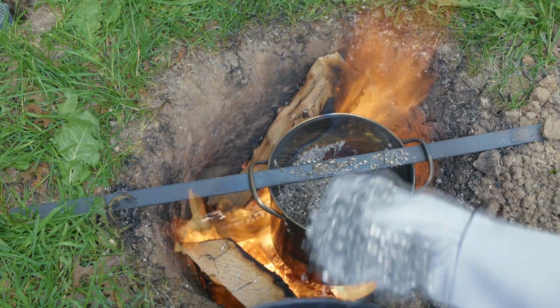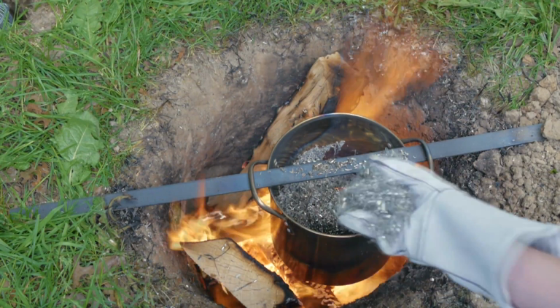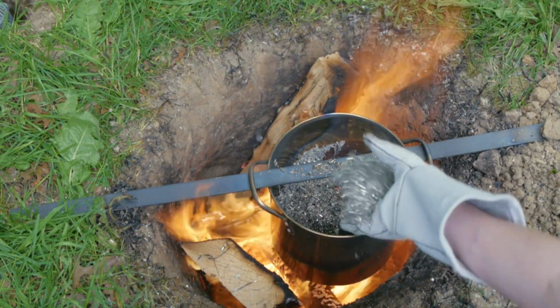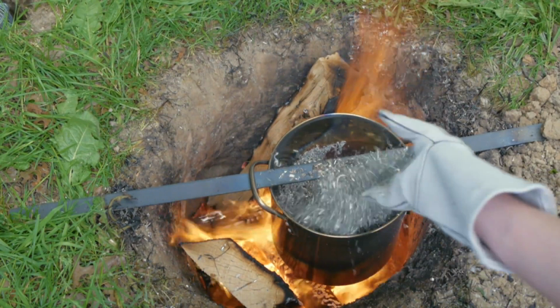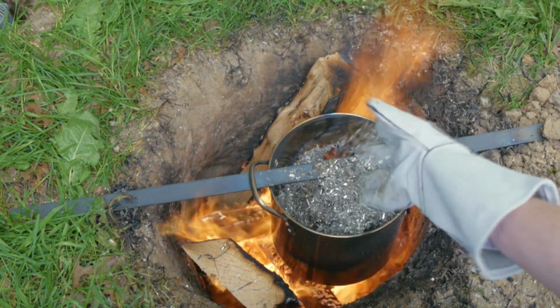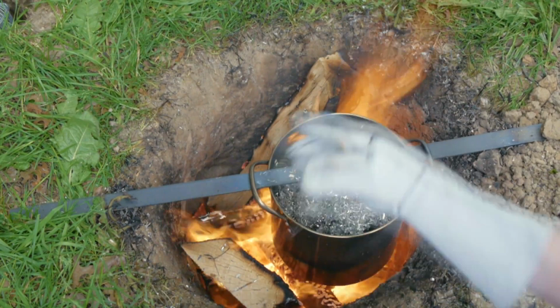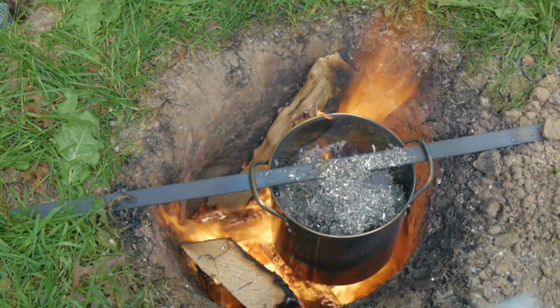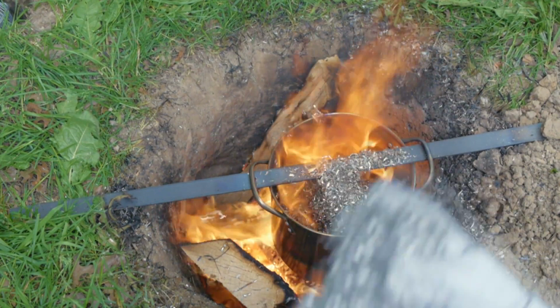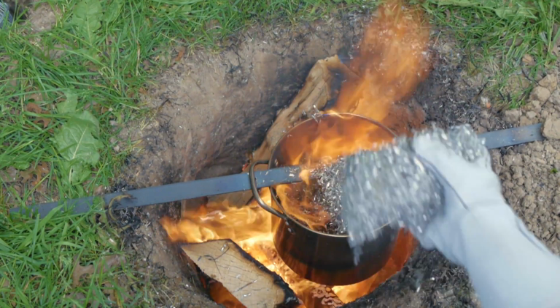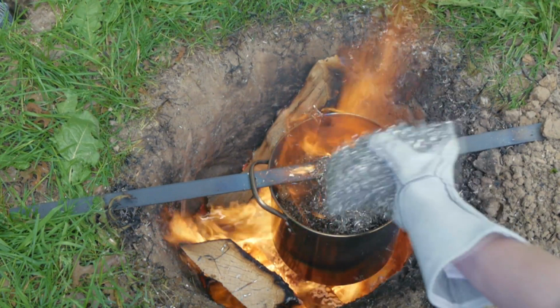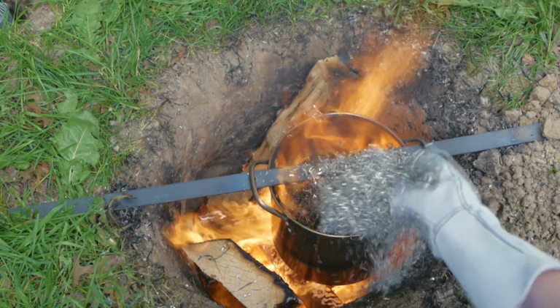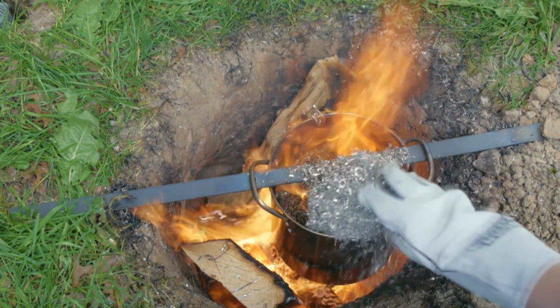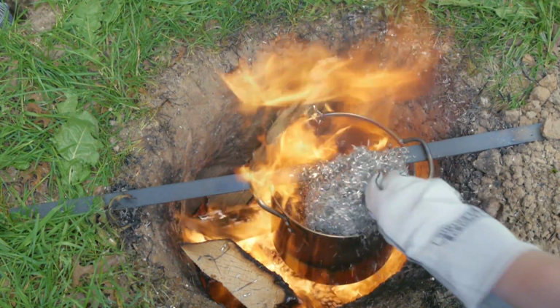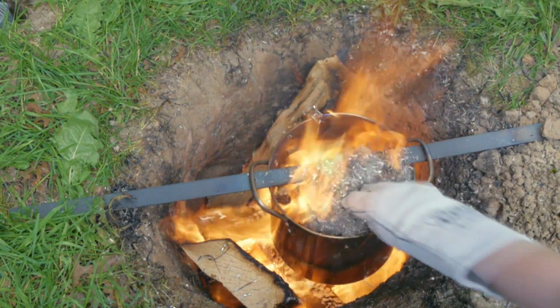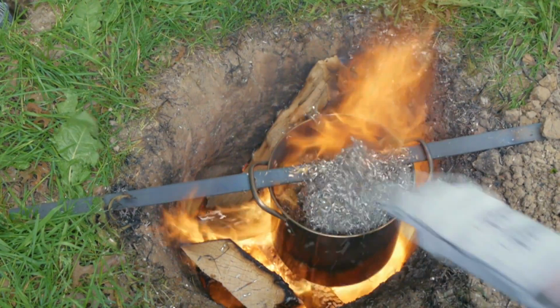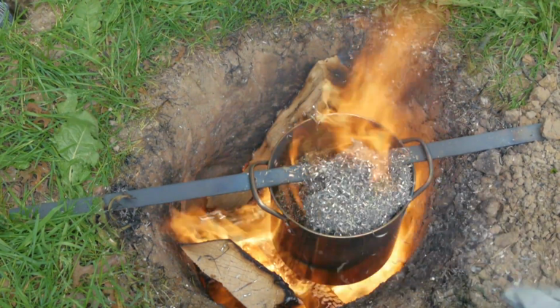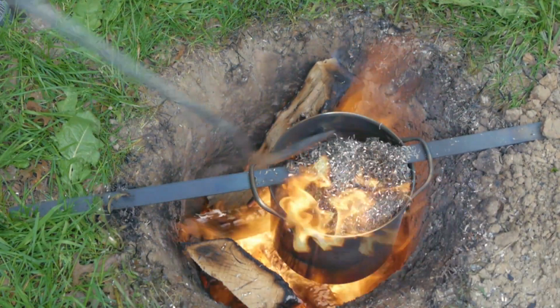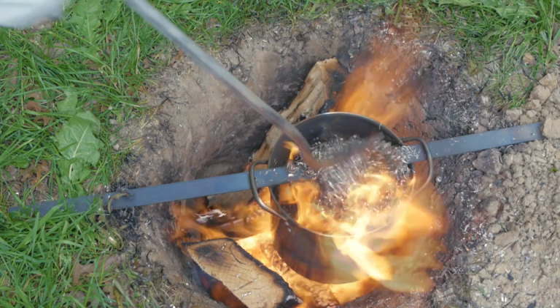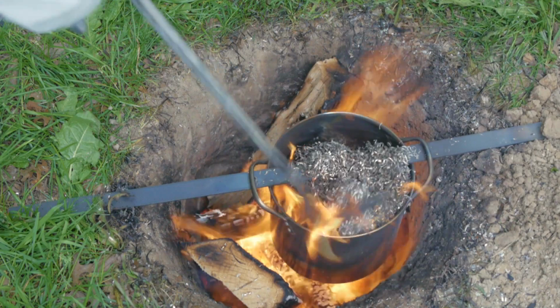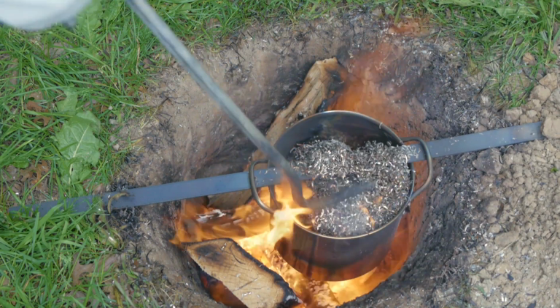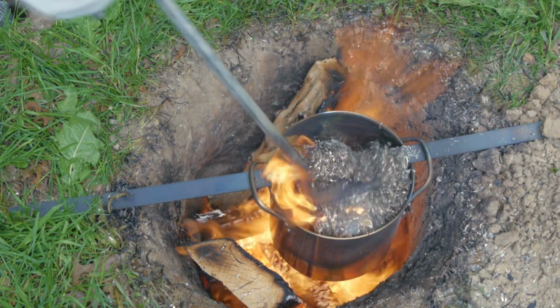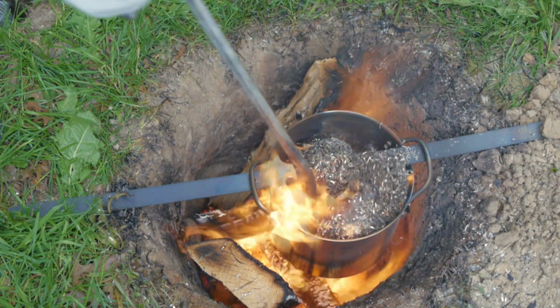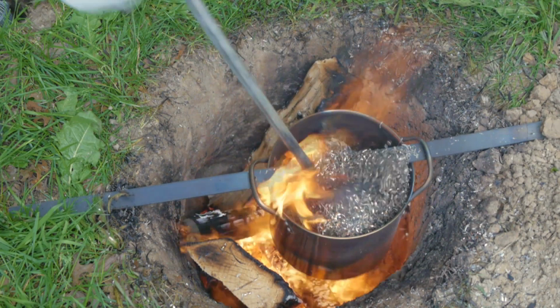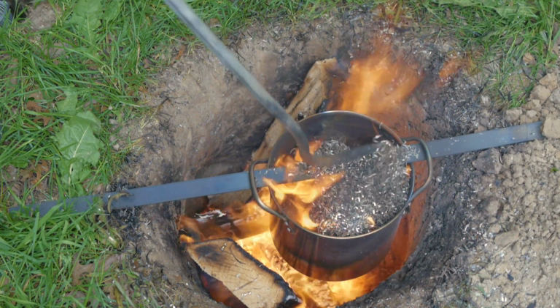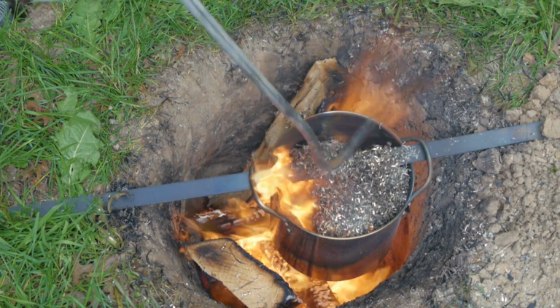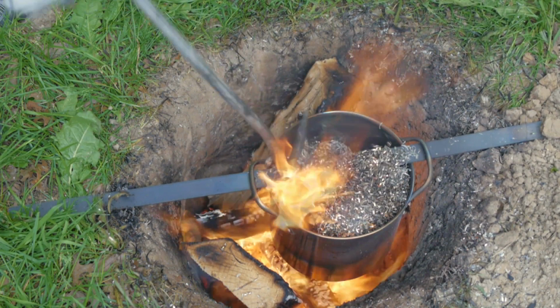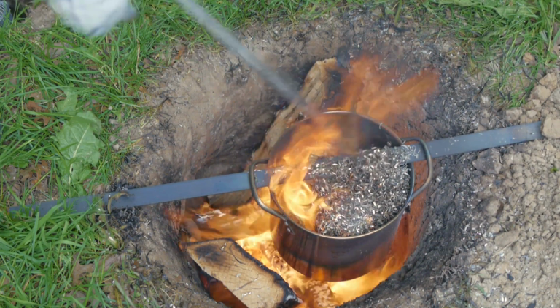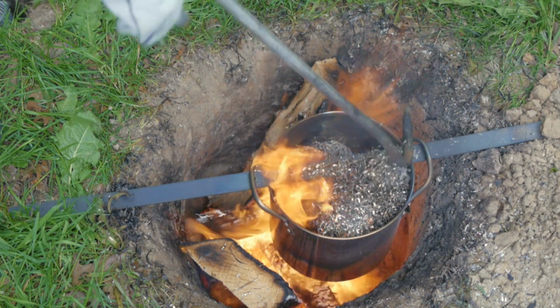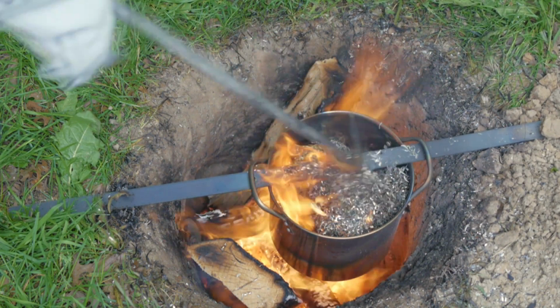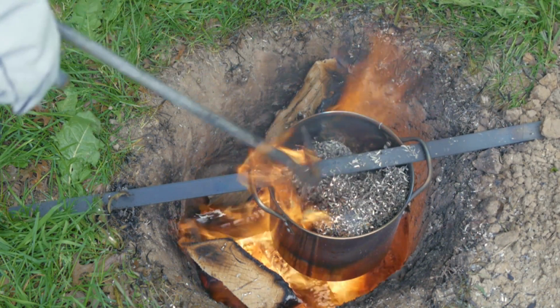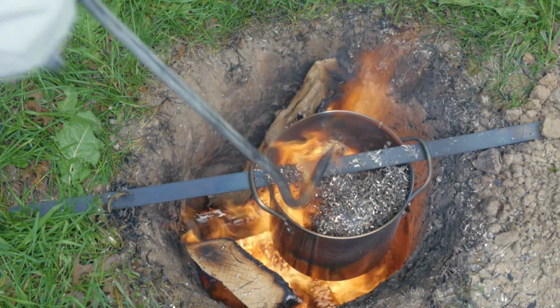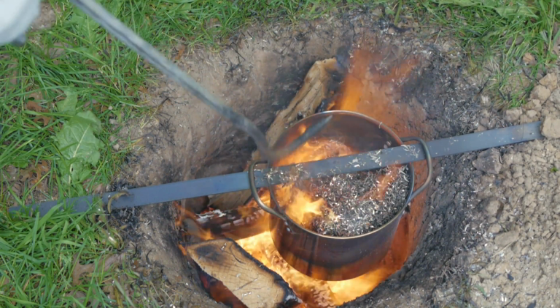As the aluminum in the crucible slowly melts, it frees up space to keep adding more. Pressing the newly added metal down into the molten puddle beneath it speeds up the process.